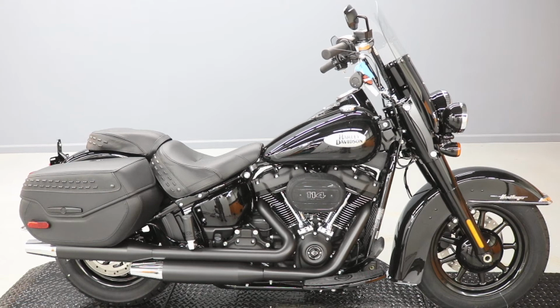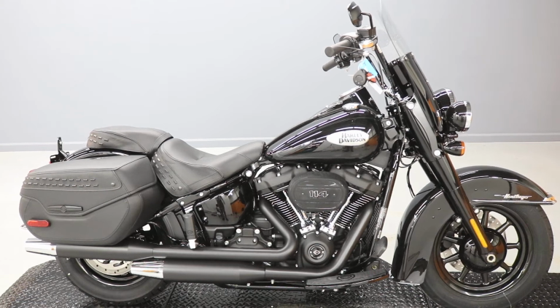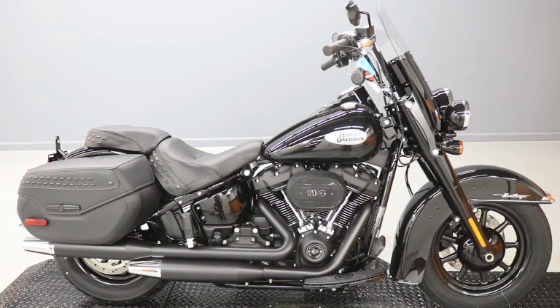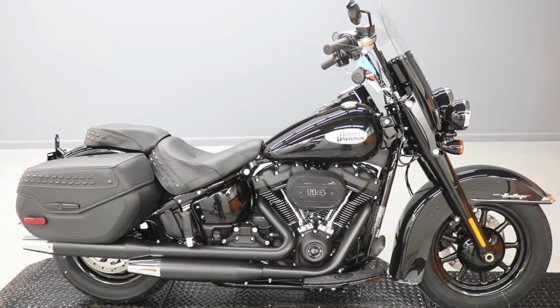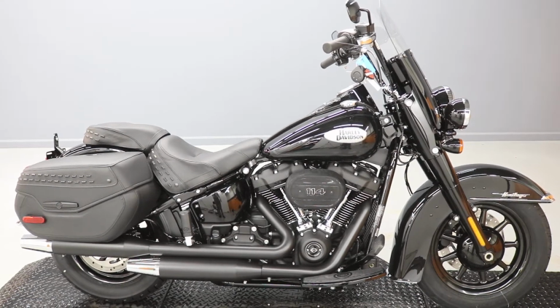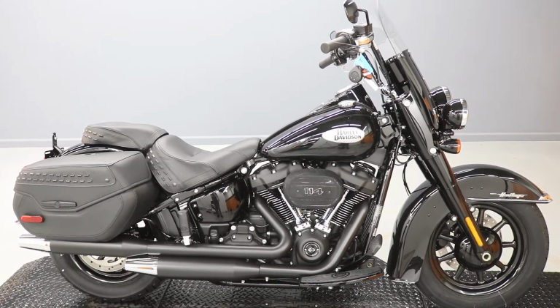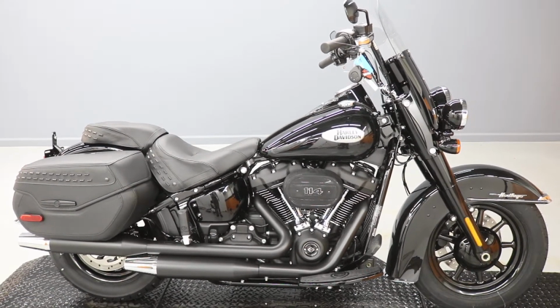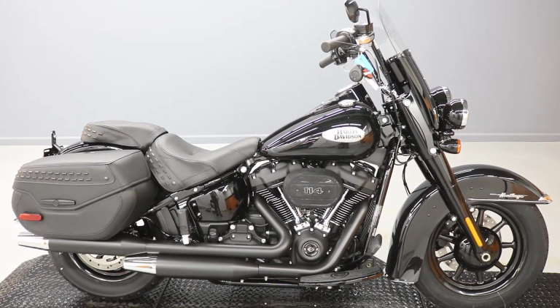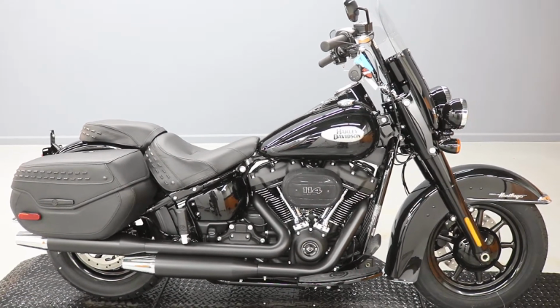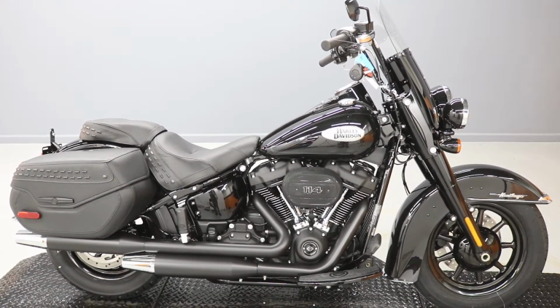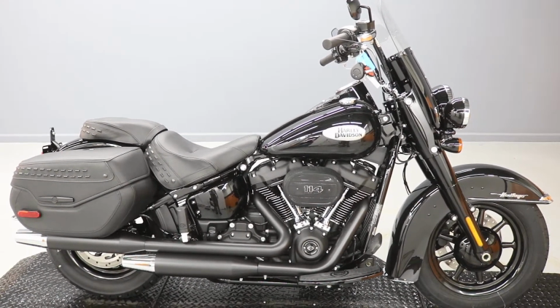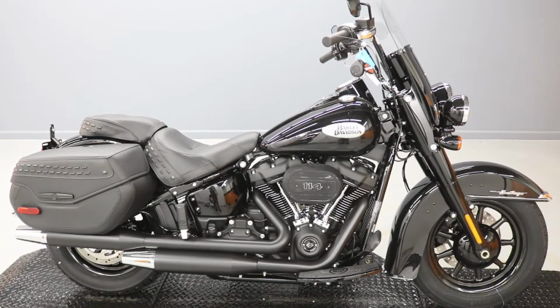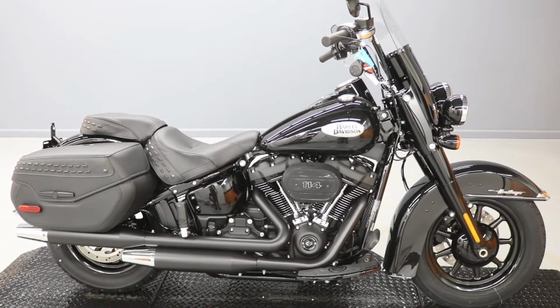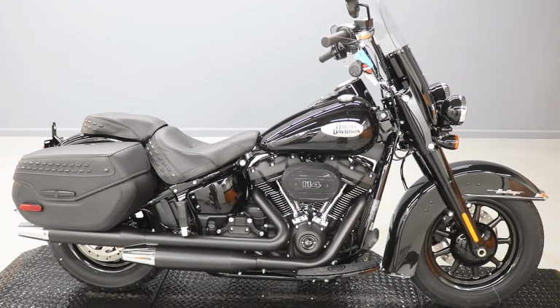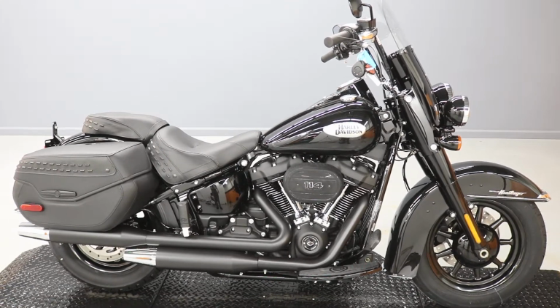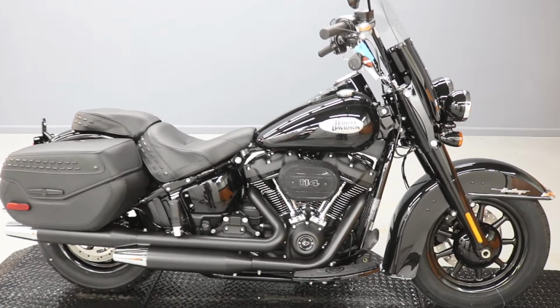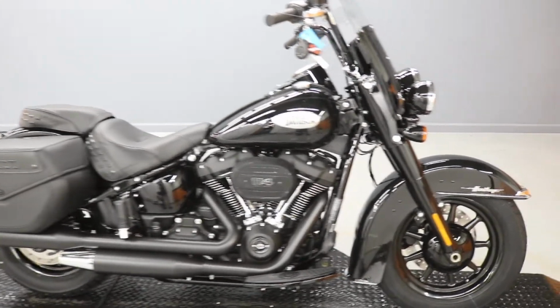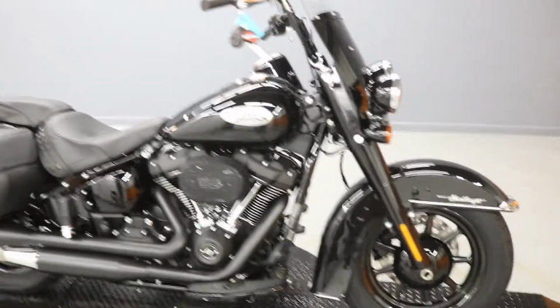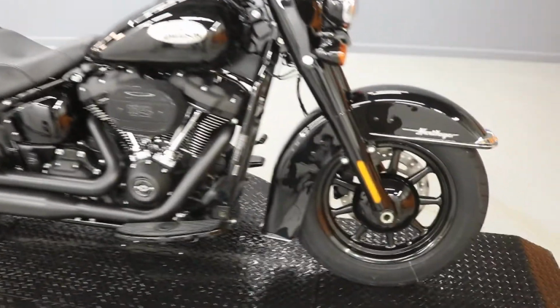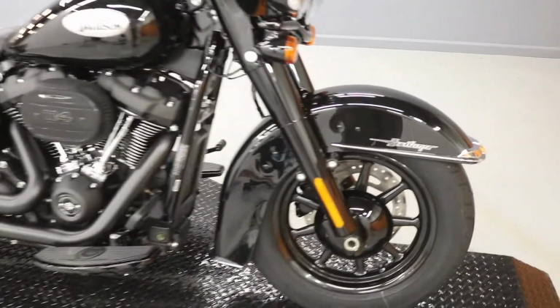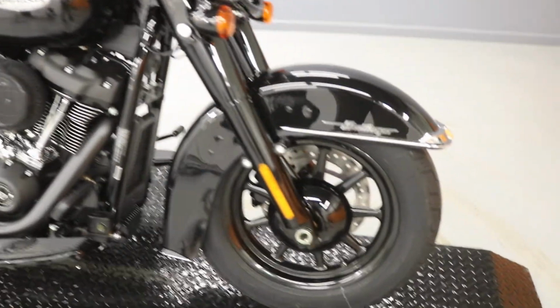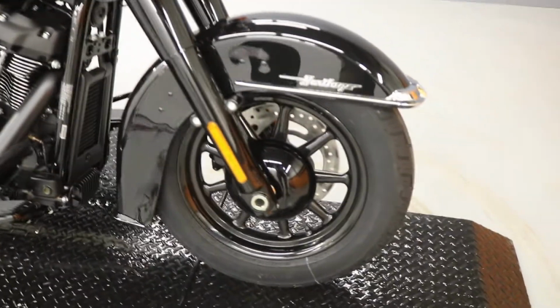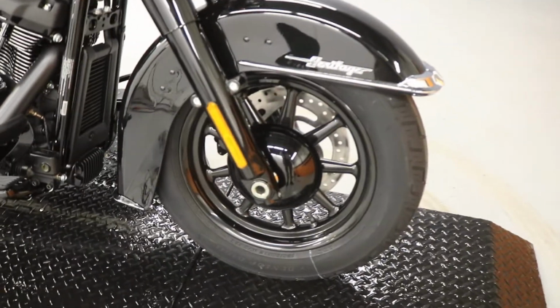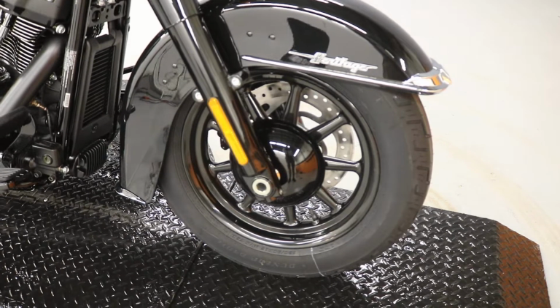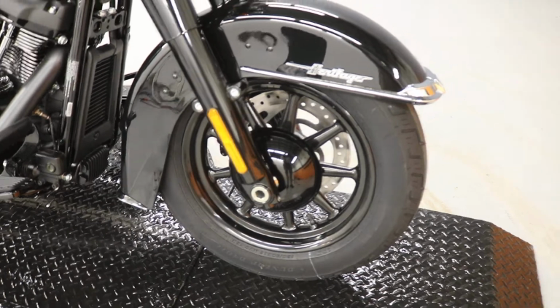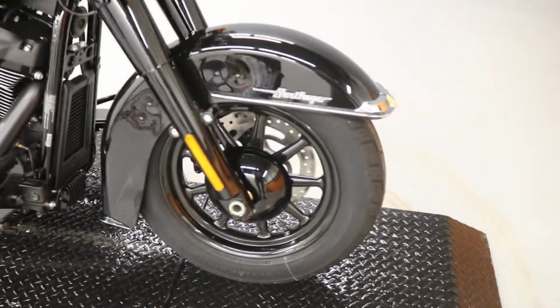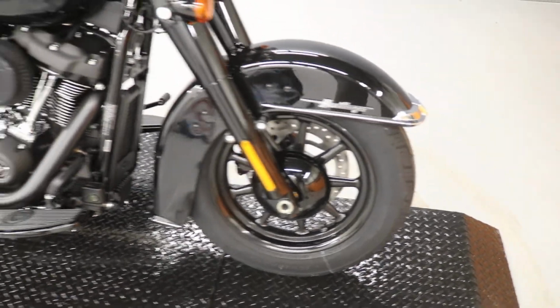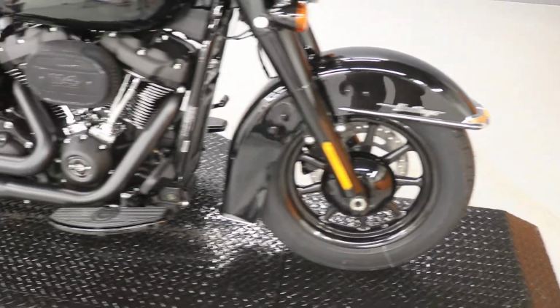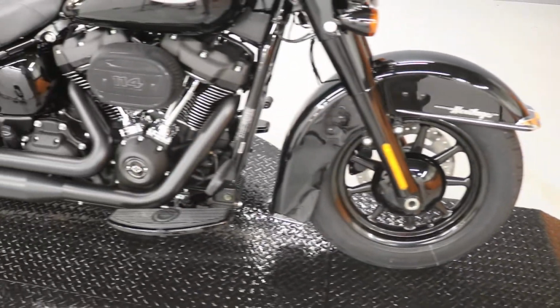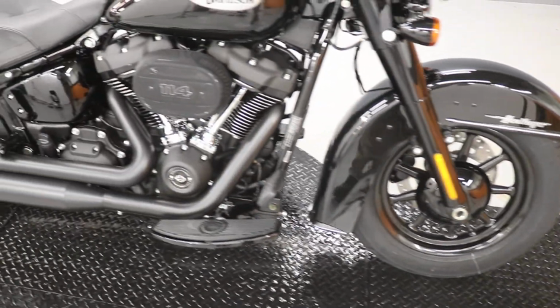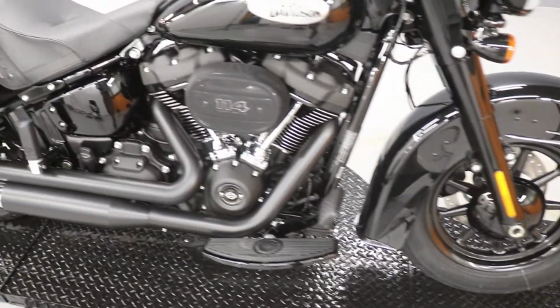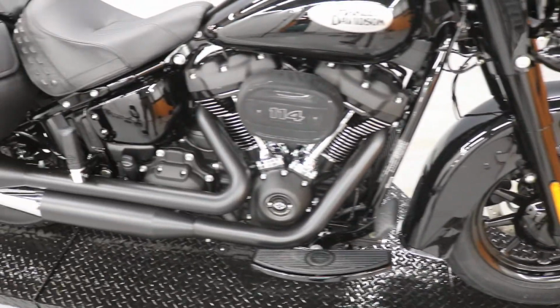This is the brand new 2022 Heritage Classic with the cast wheel option. It's got the cast spoke wheels and is black on black — a black bike with the black finish.